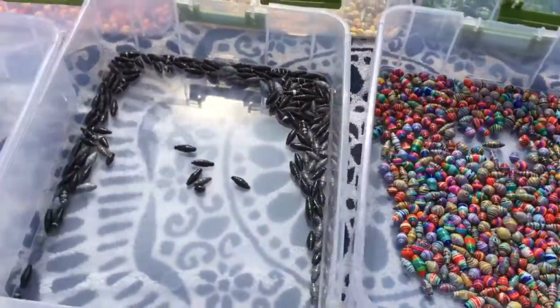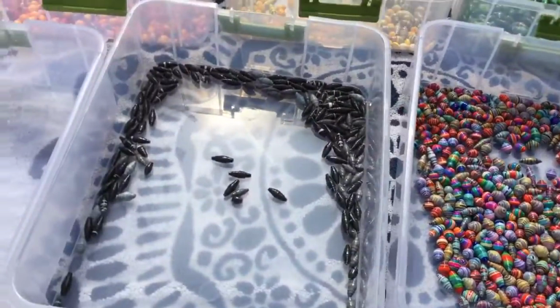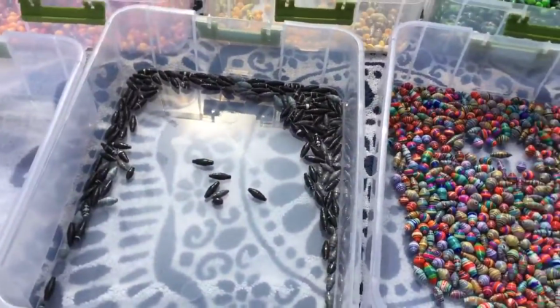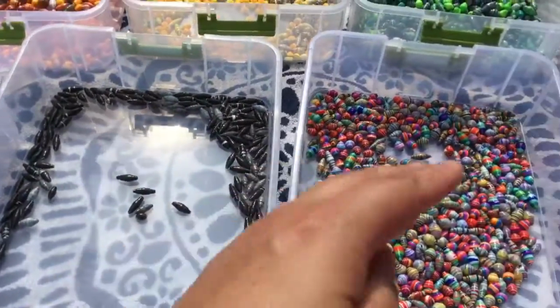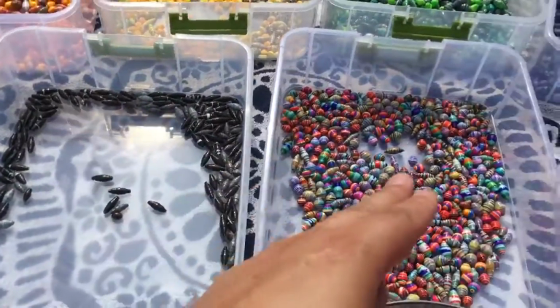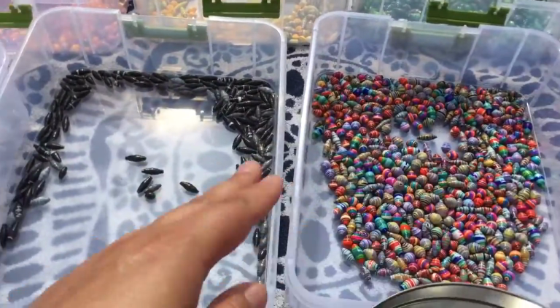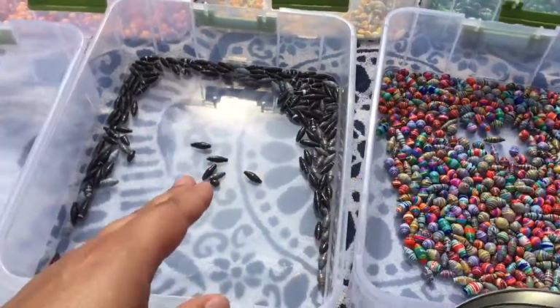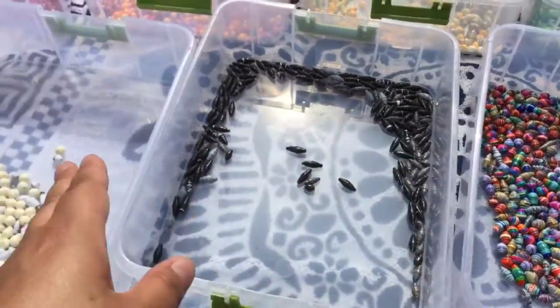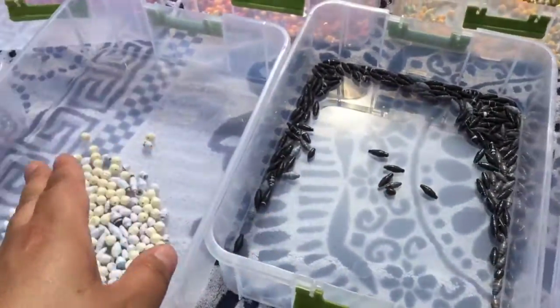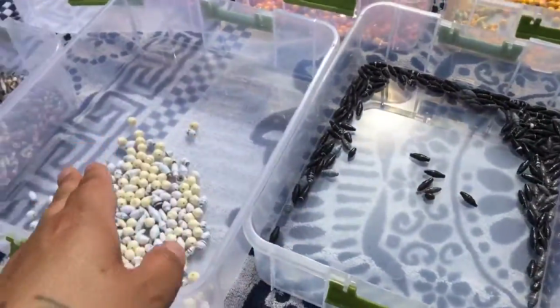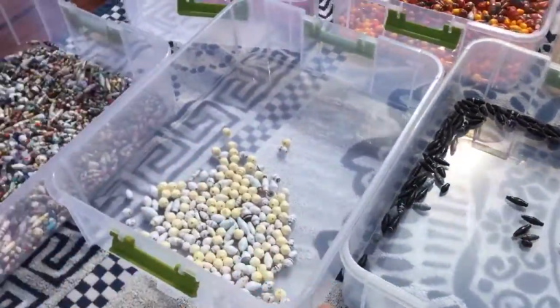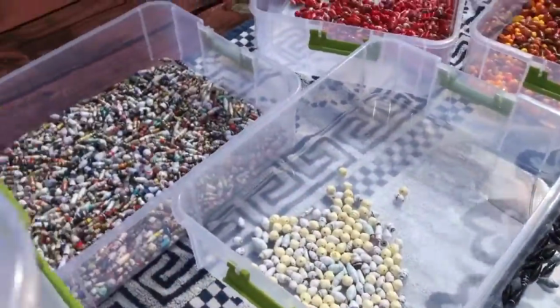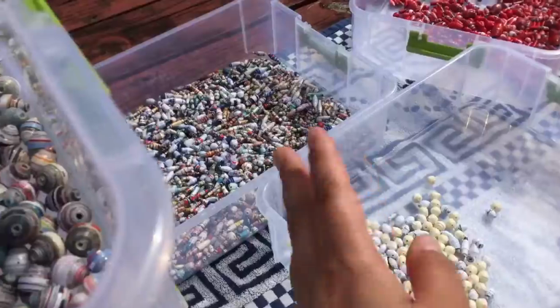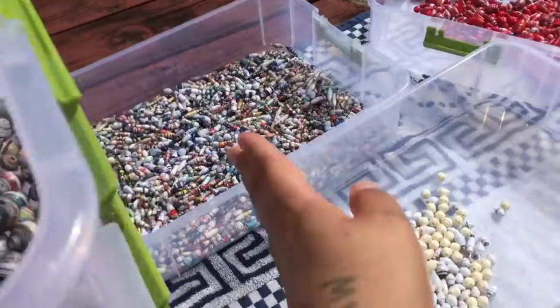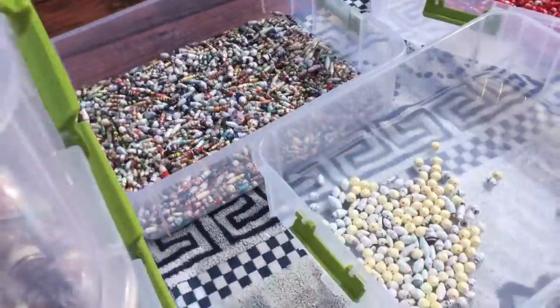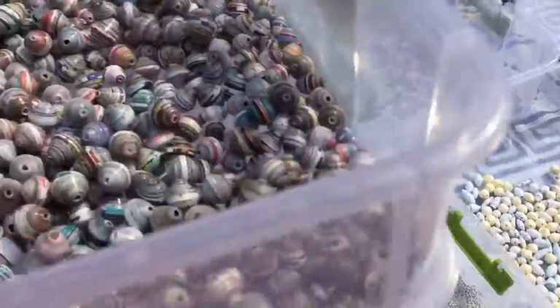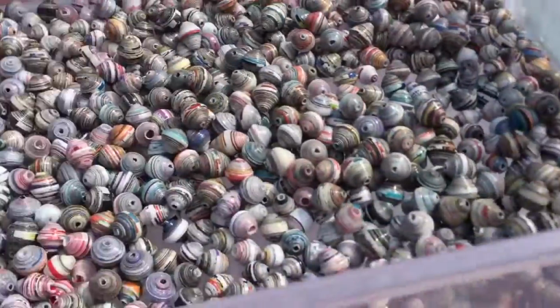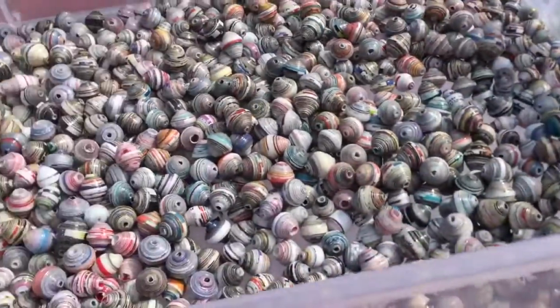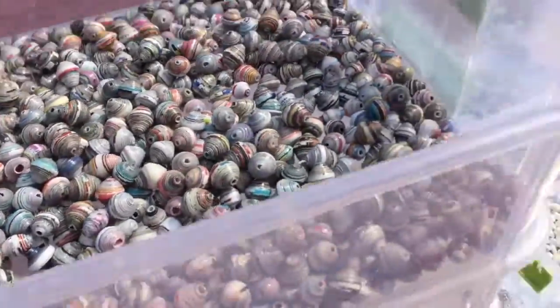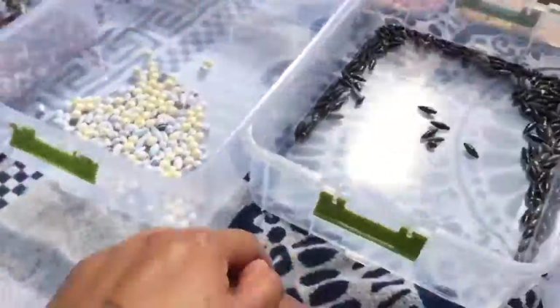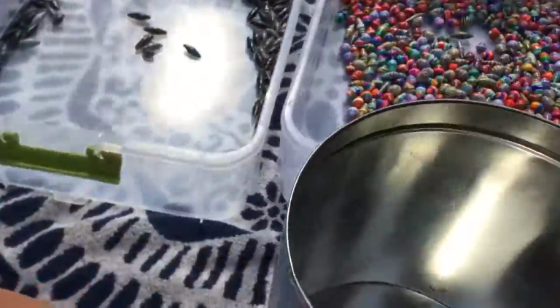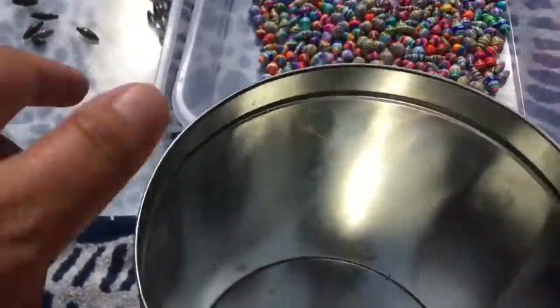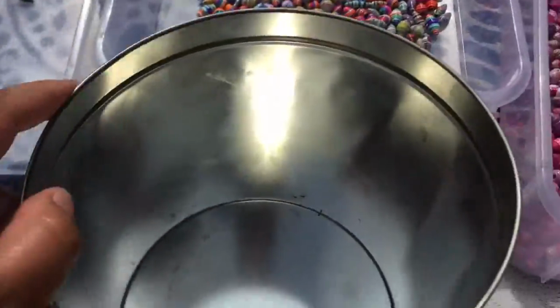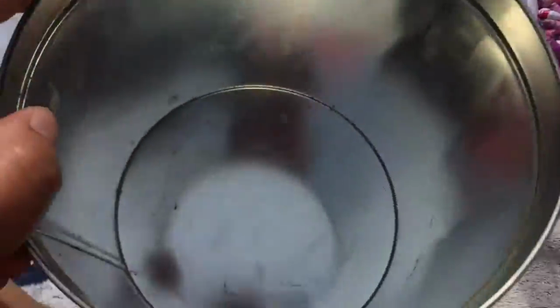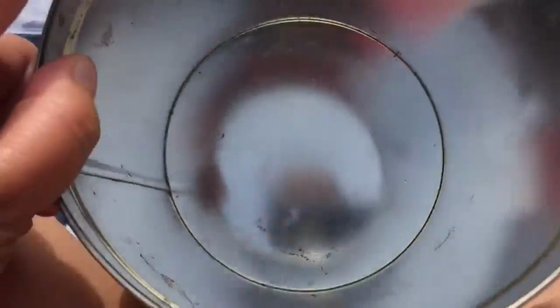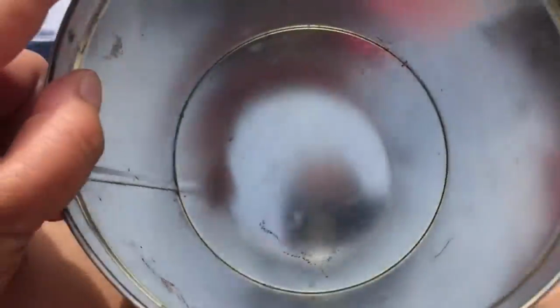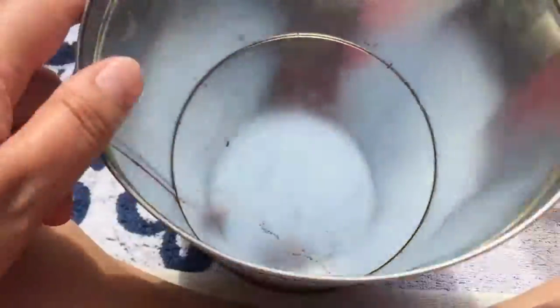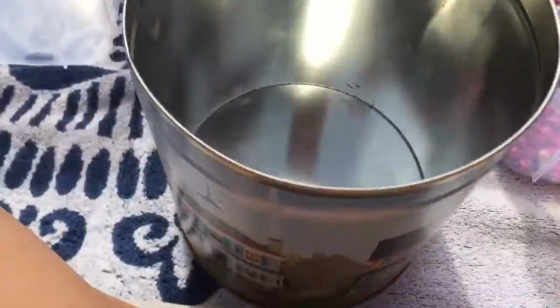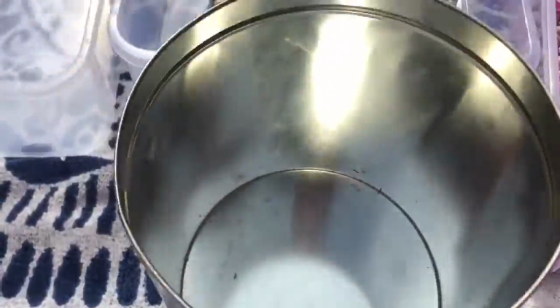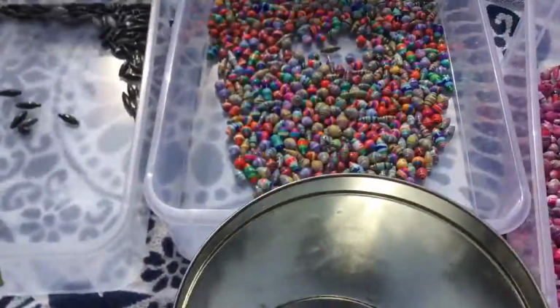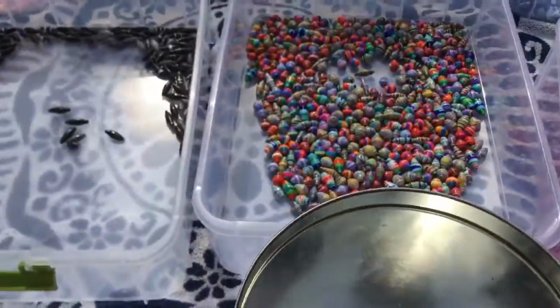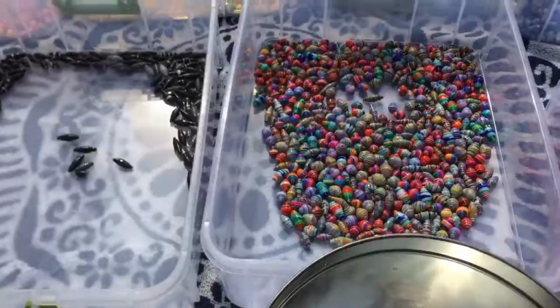I didn't add anything to these, these, or those, or those, or these. But they have these. Anyway.